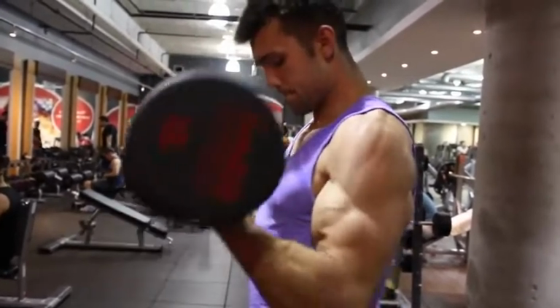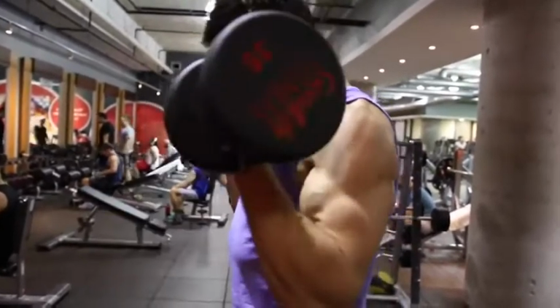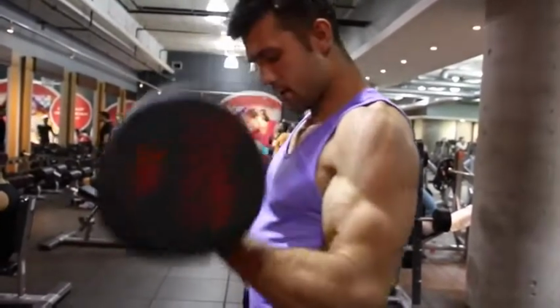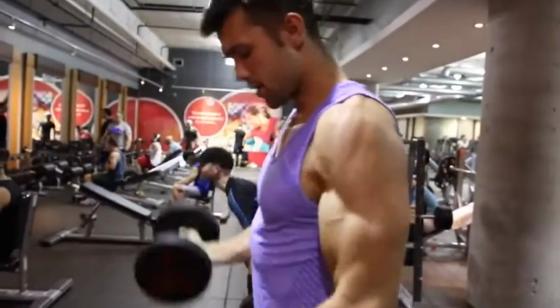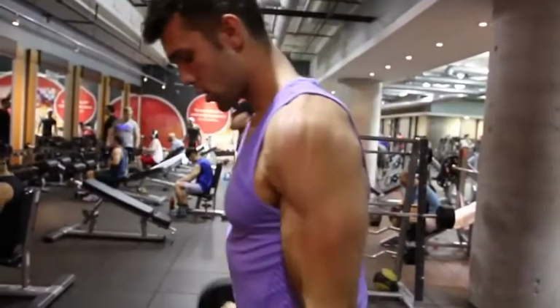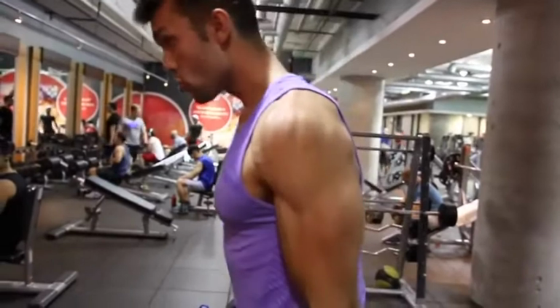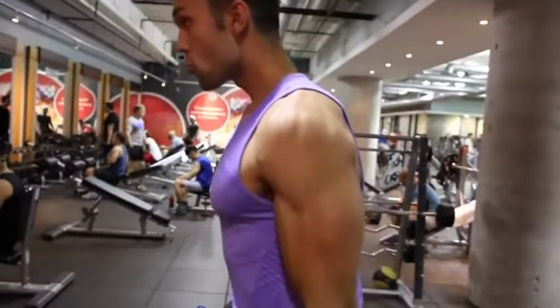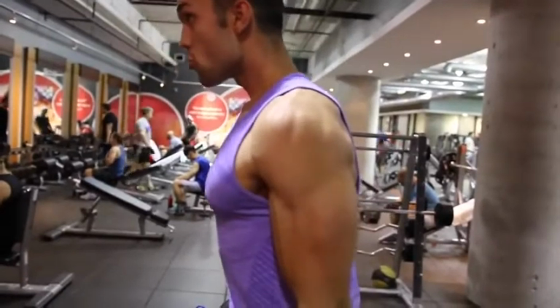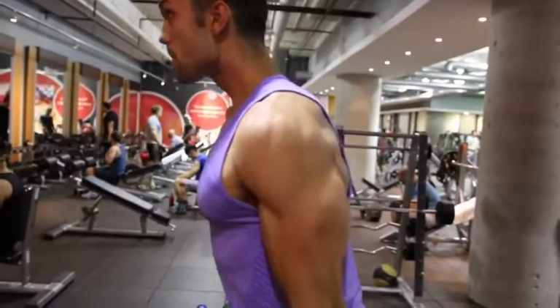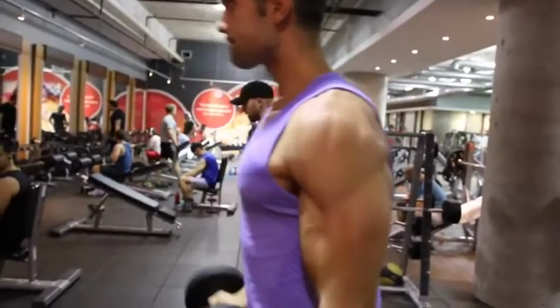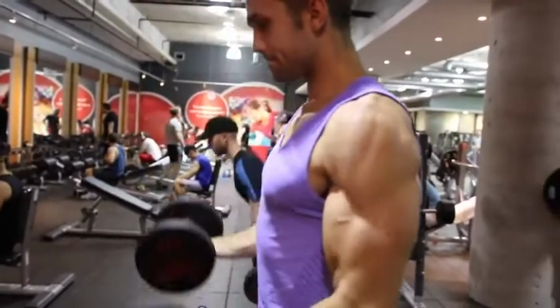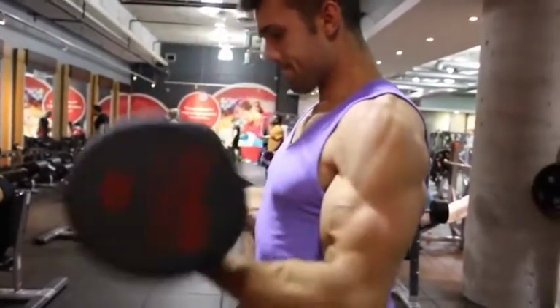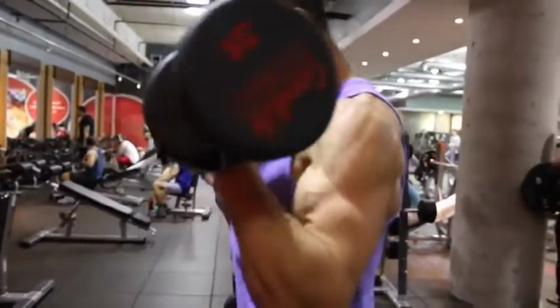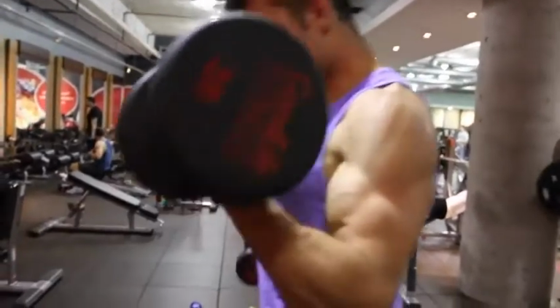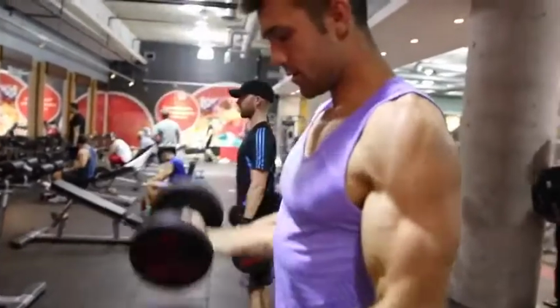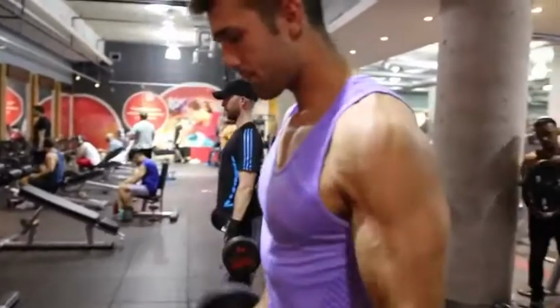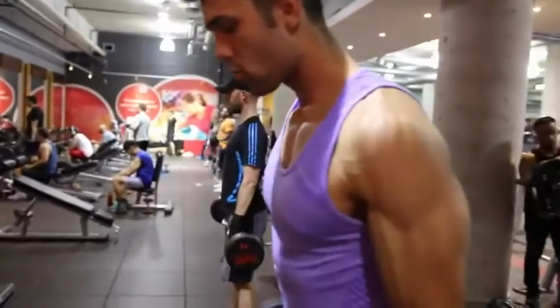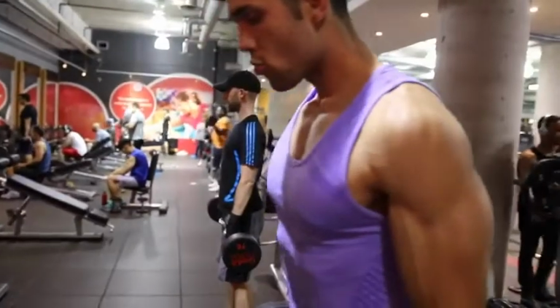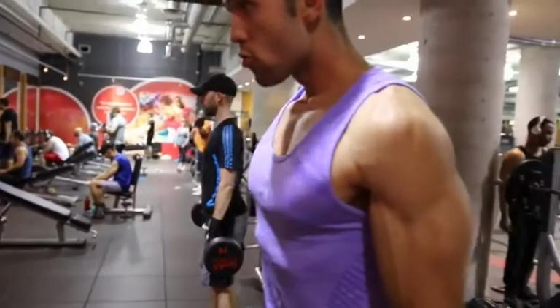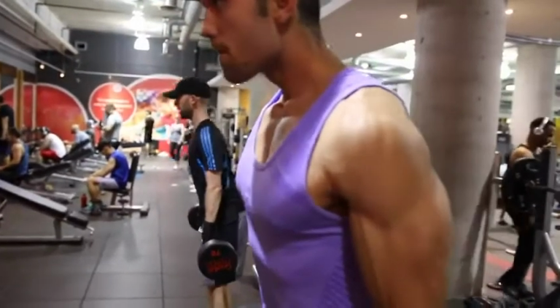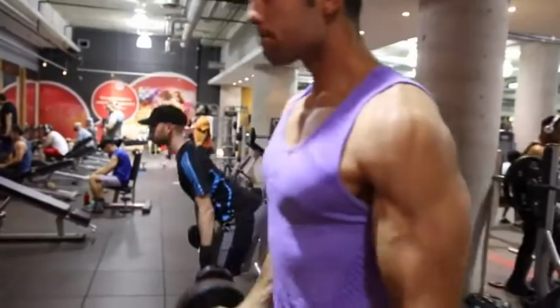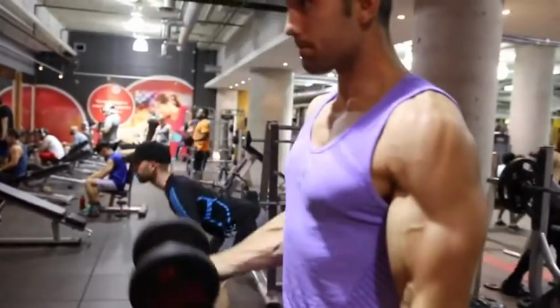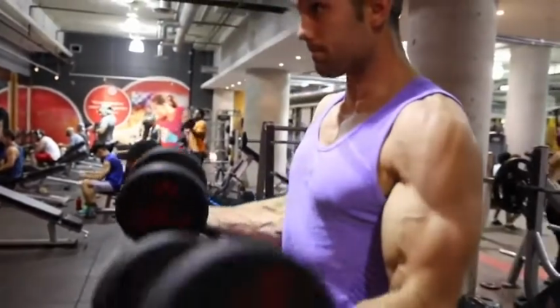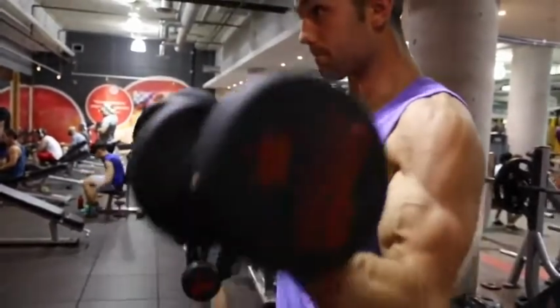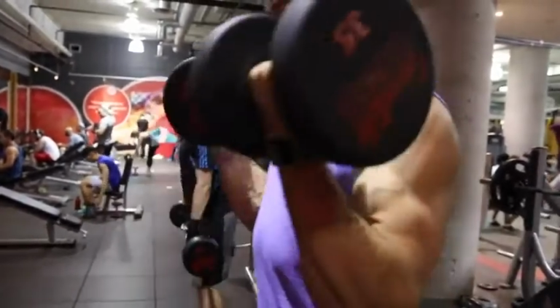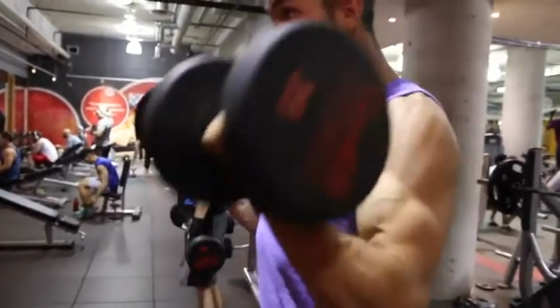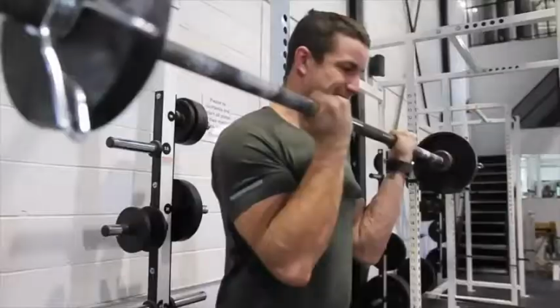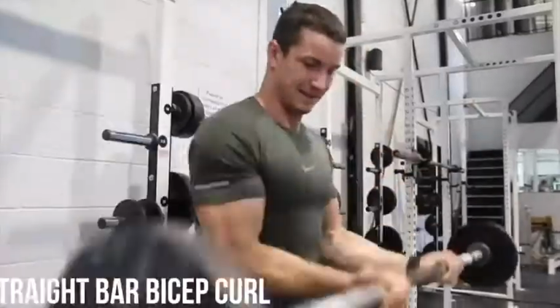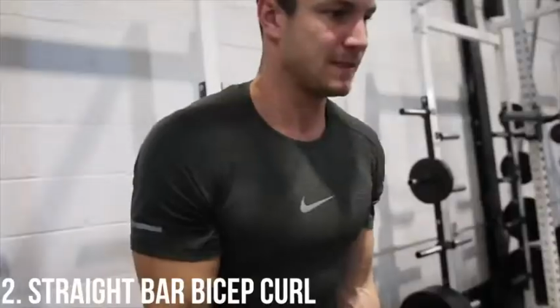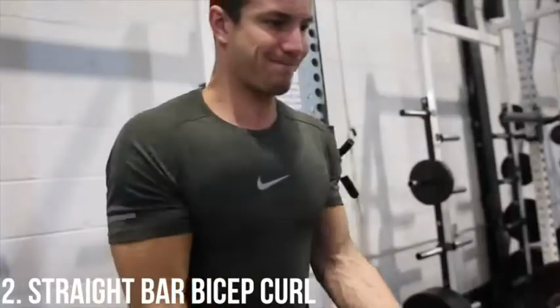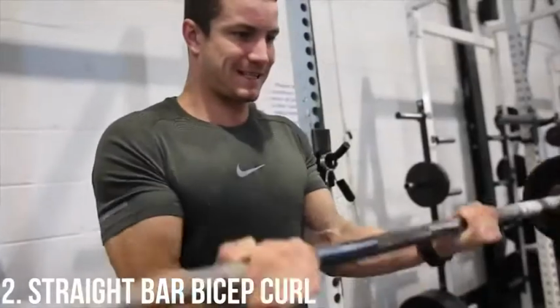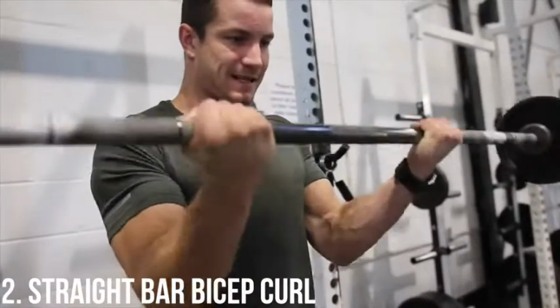You guys can switch it up — you can do single or double arm. Double arm is generally harder, and if you guys swing too much, then just put your back up against a bench or a wall to stop you from using too much momentum.